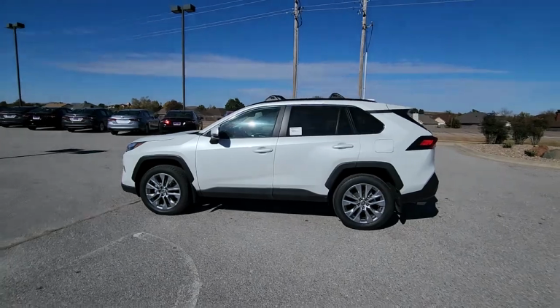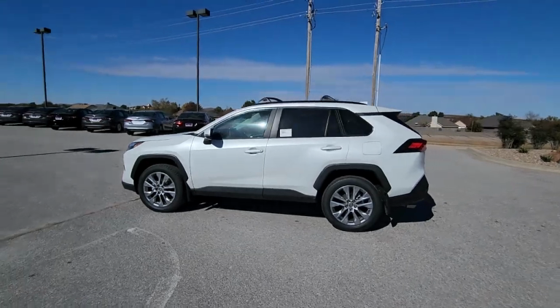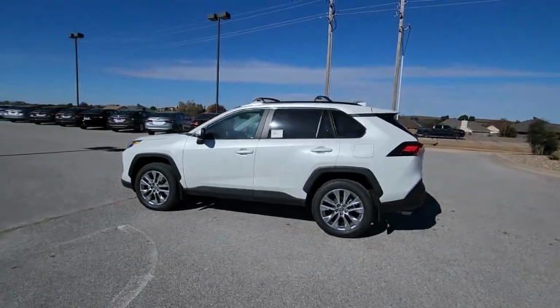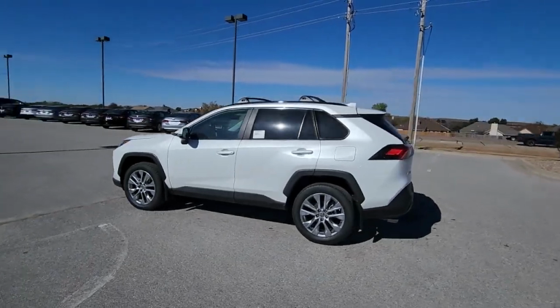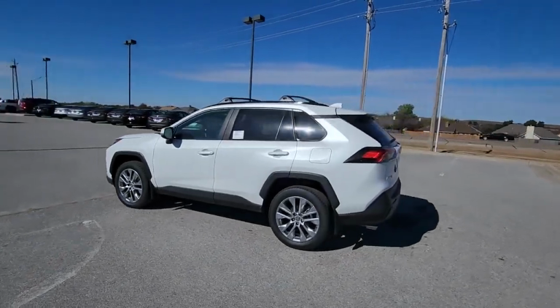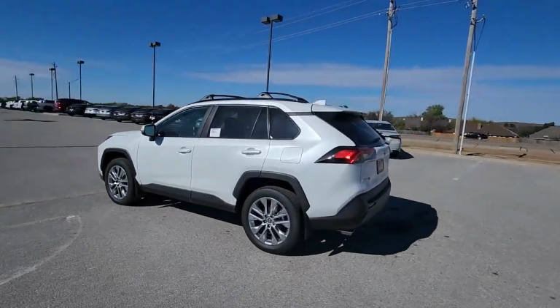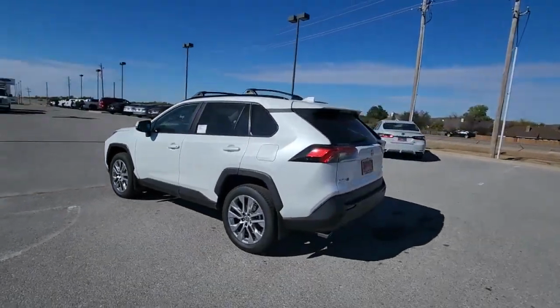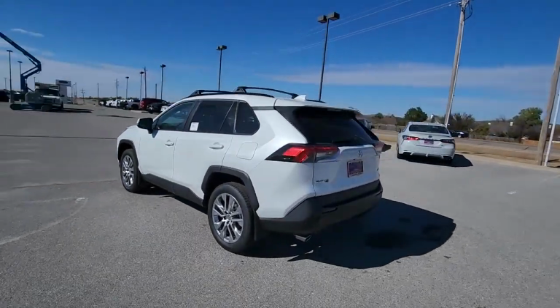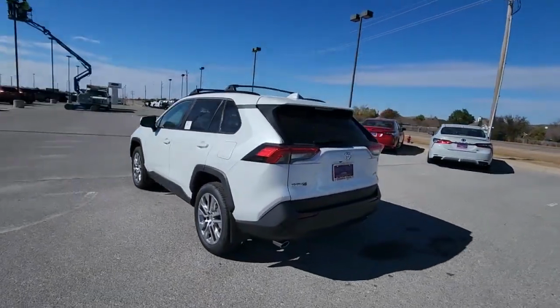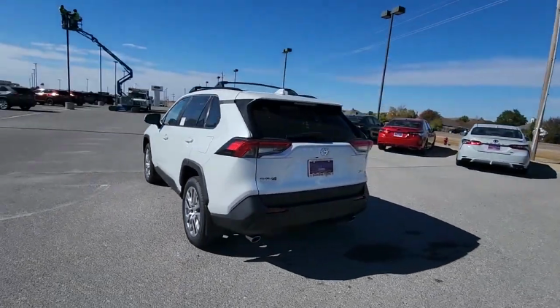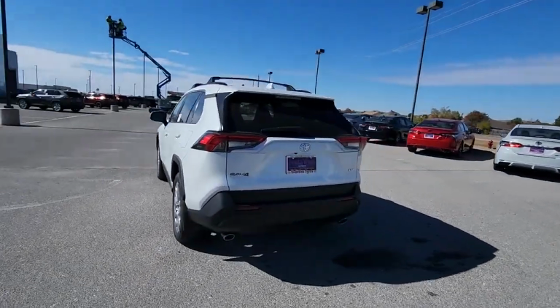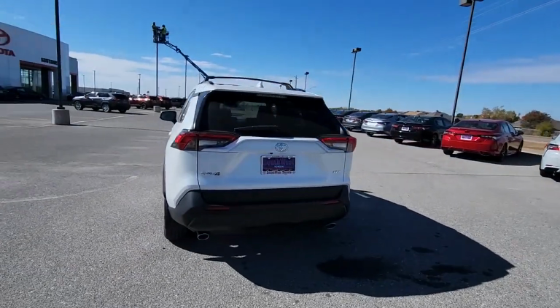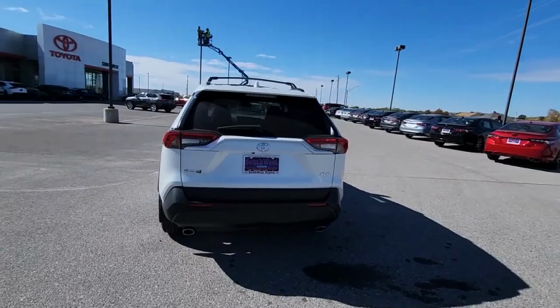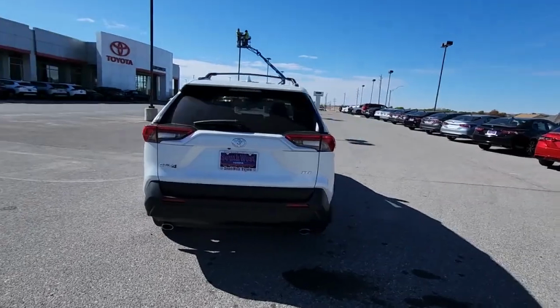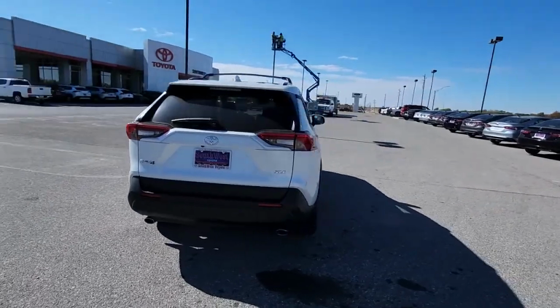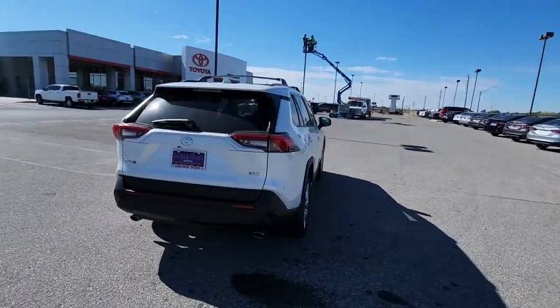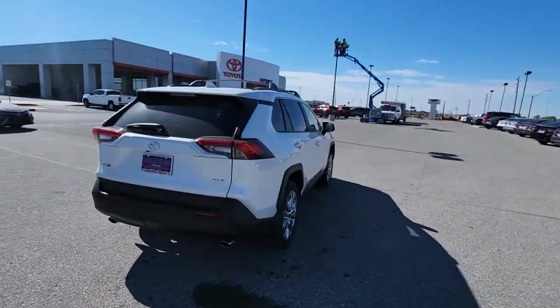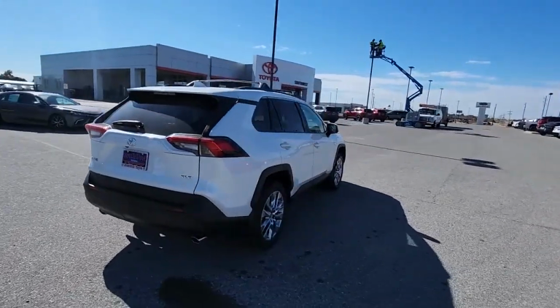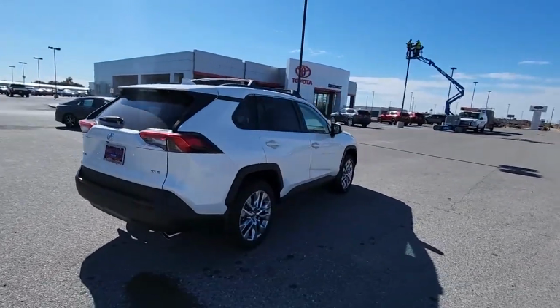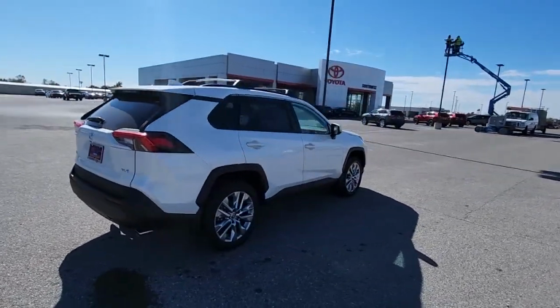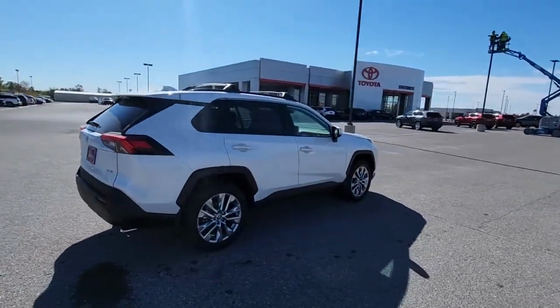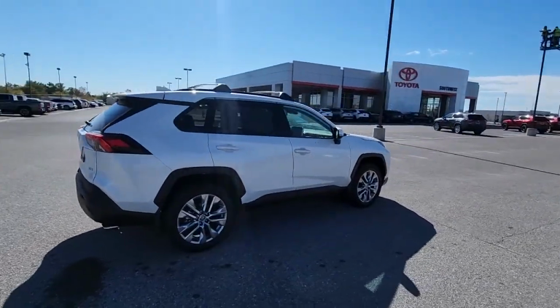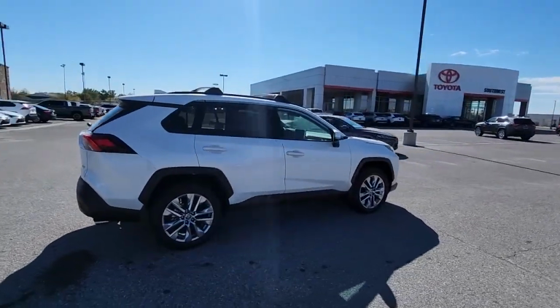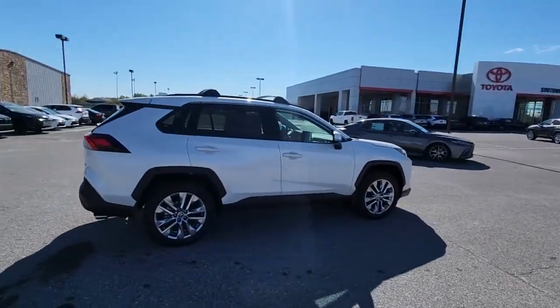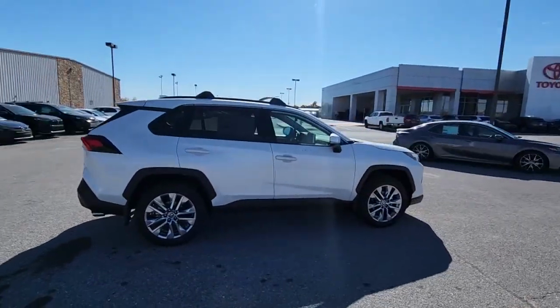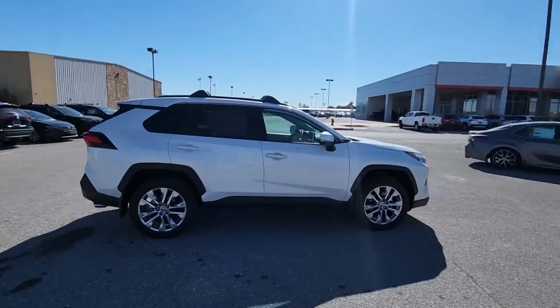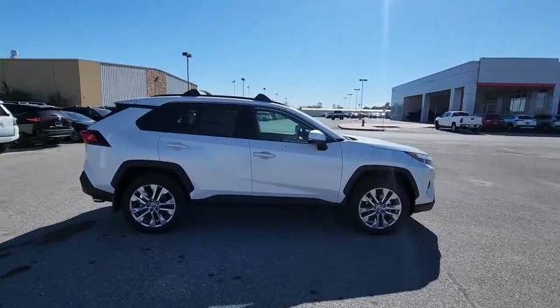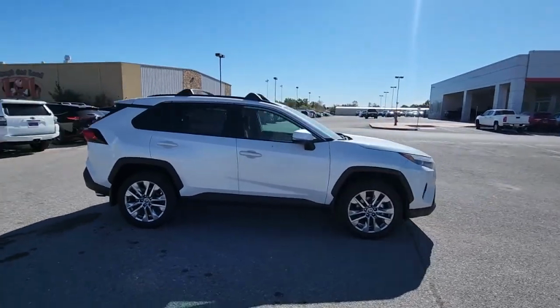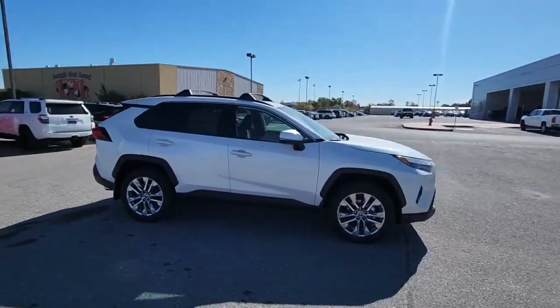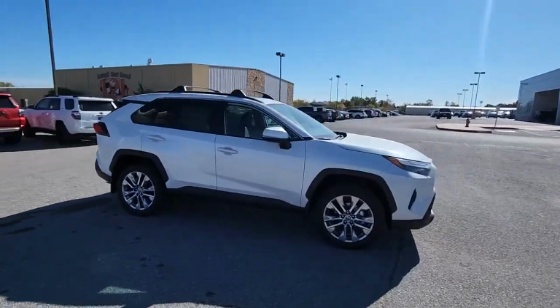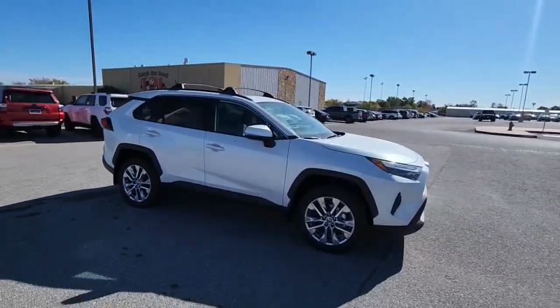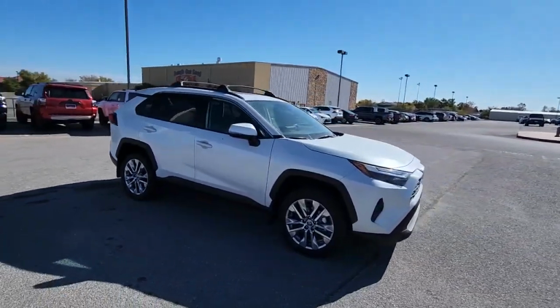This could be the car for you. The 2024 Toyota RAV4. Take a closer look at this compact and rugged Toyota RAV4, the distinctive crossover that maximizes safety, comfort, and efficiency.